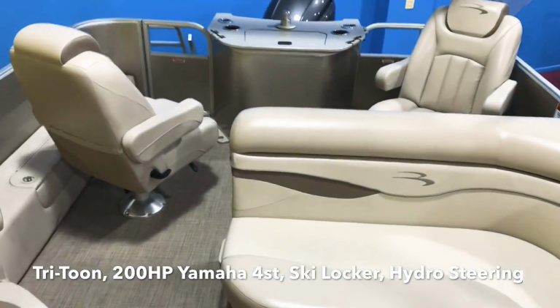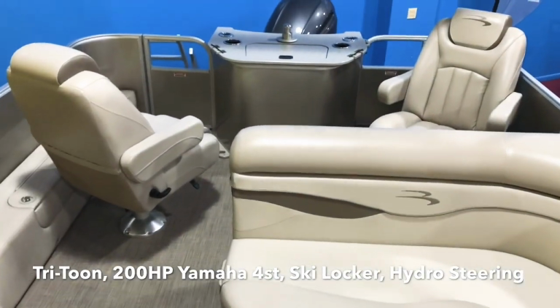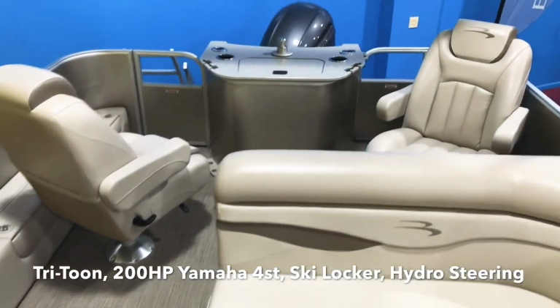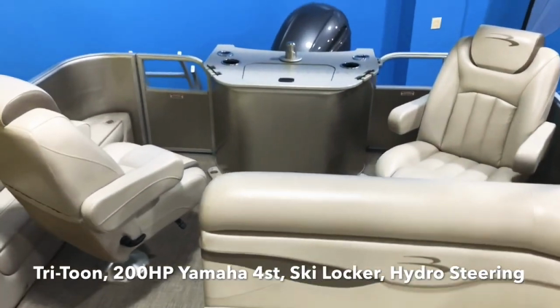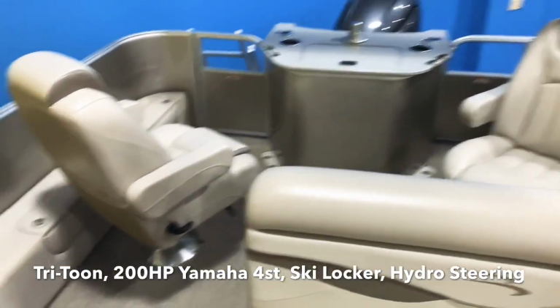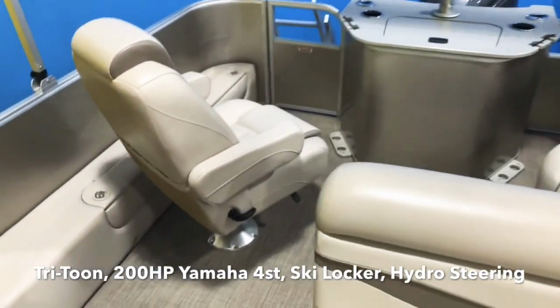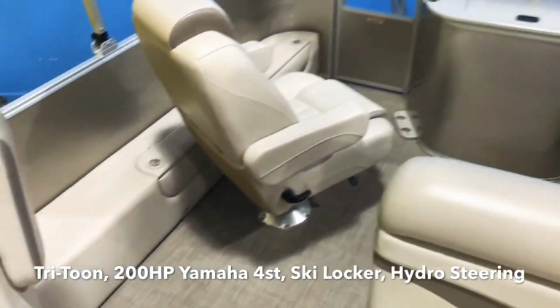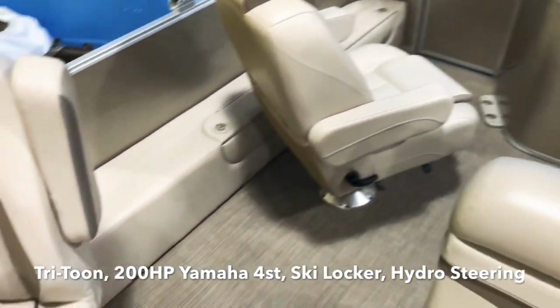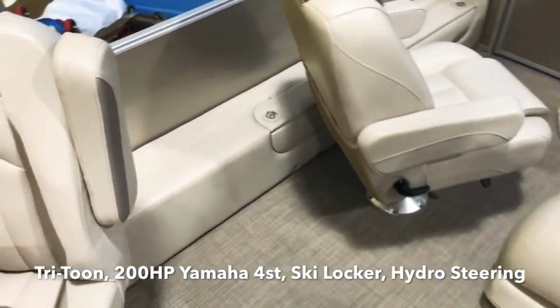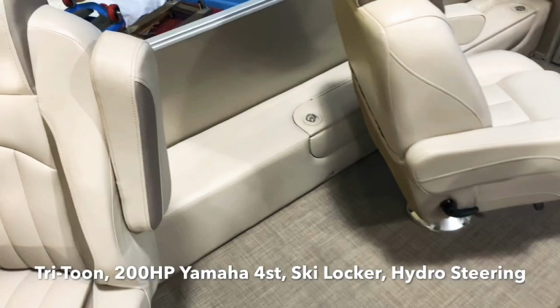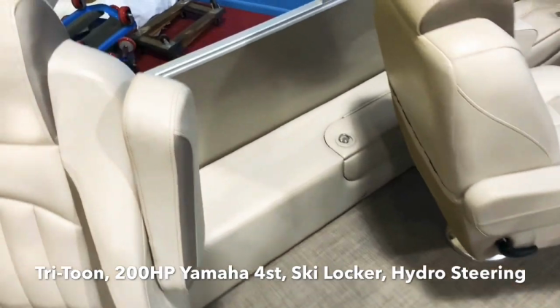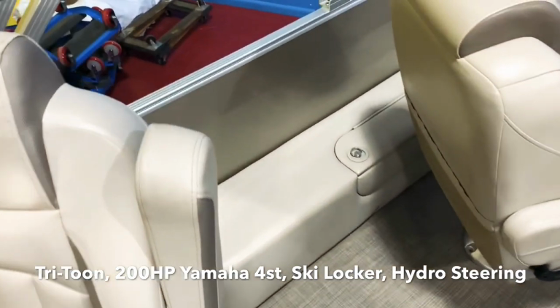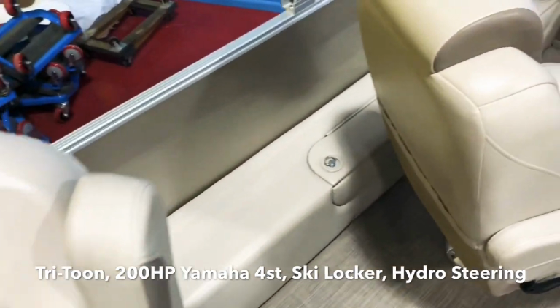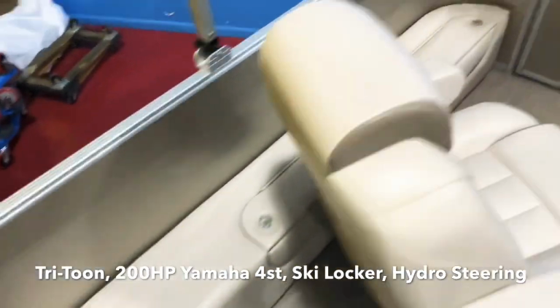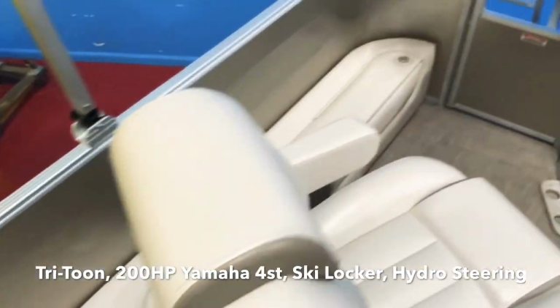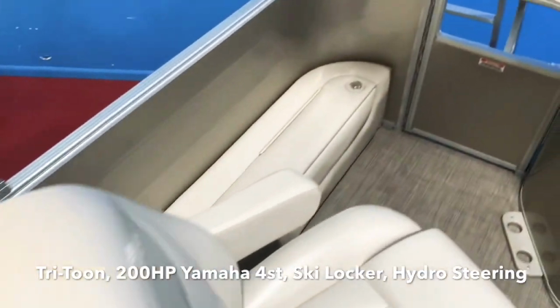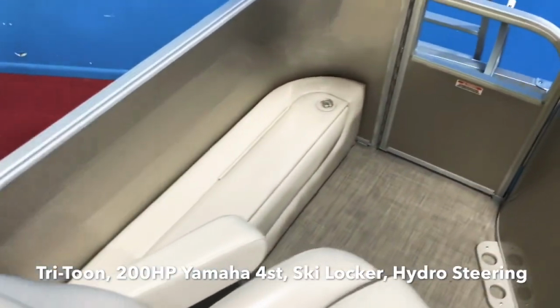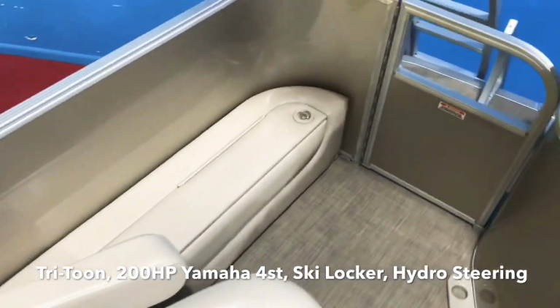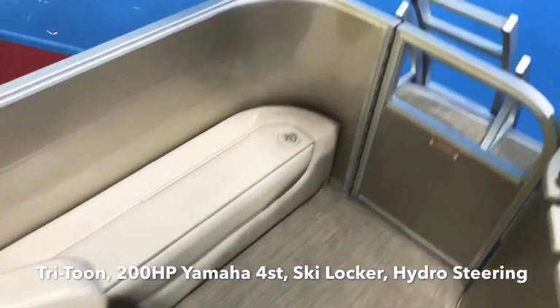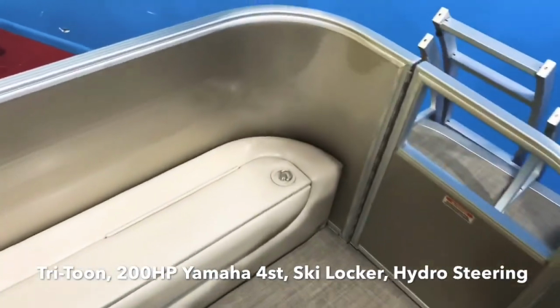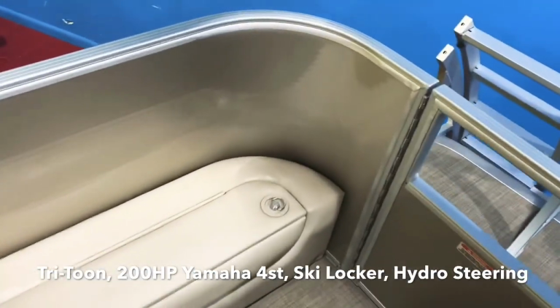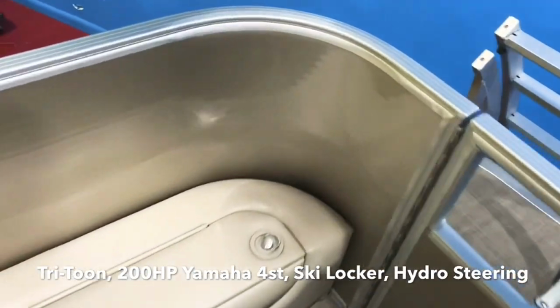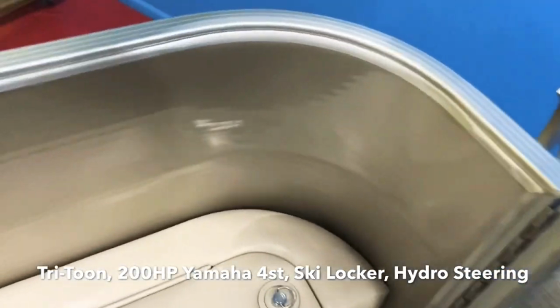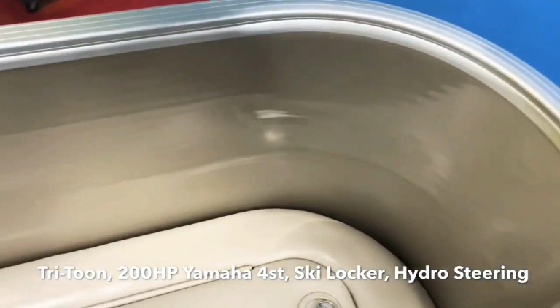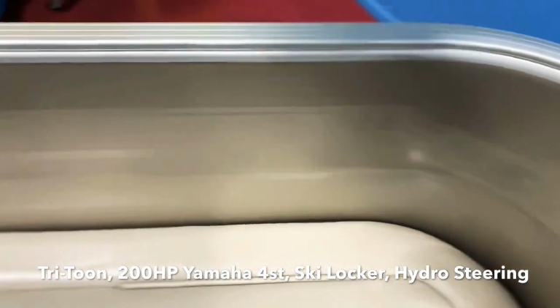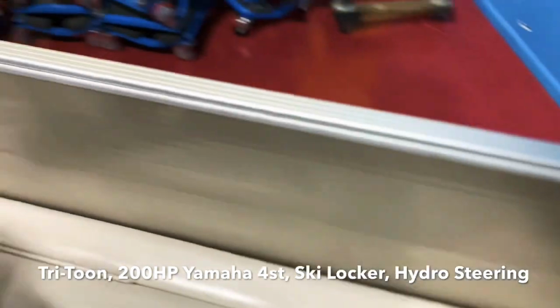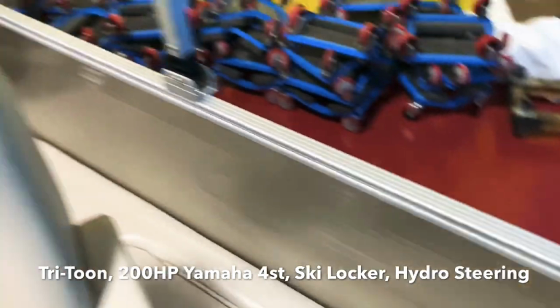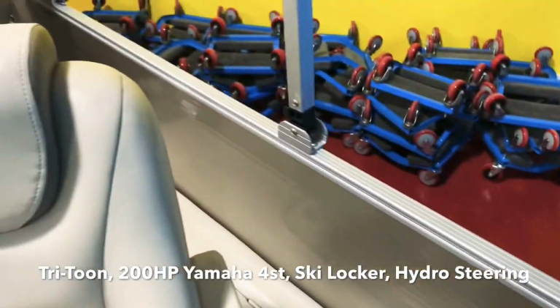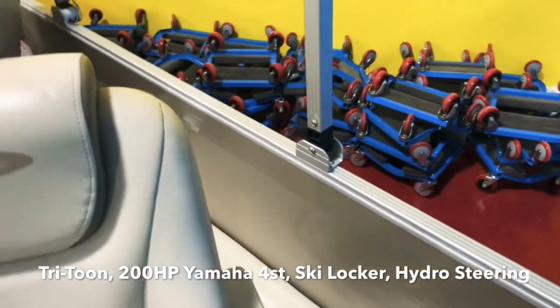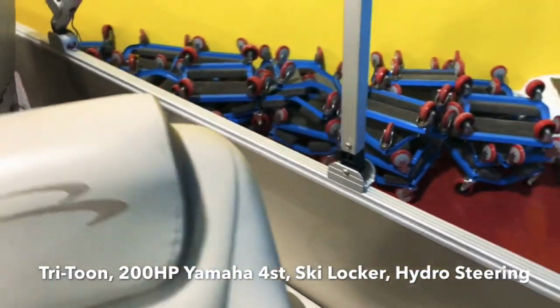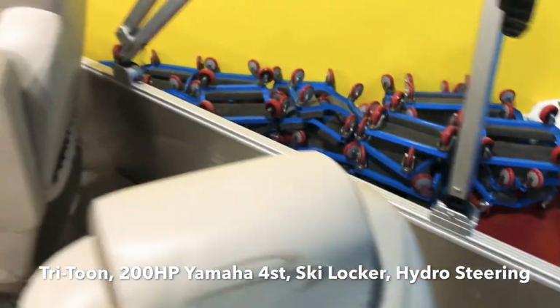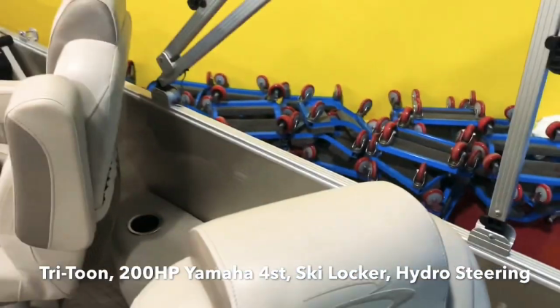Coming along to the back of the boat on the starboard side, you'll see a fully enclosed rod storage locker that locks. You can fit two full-length fishing rods in there.